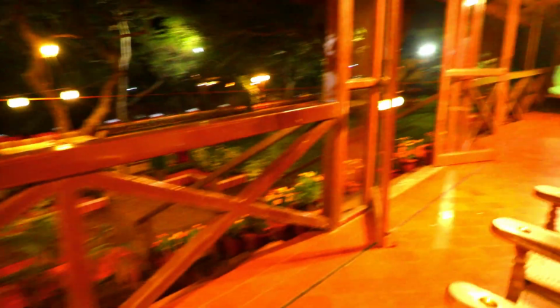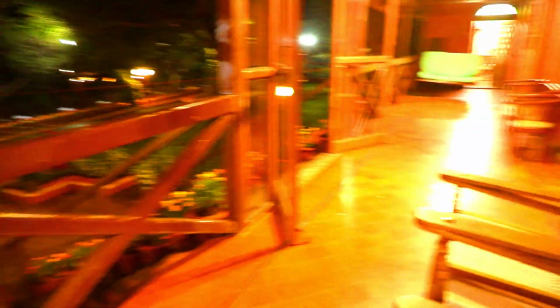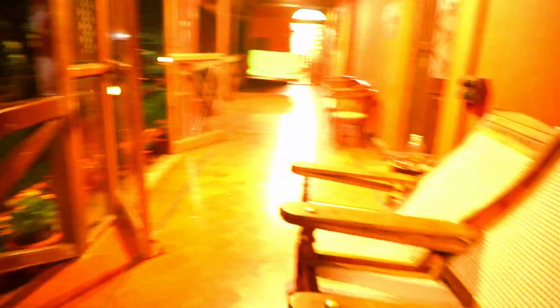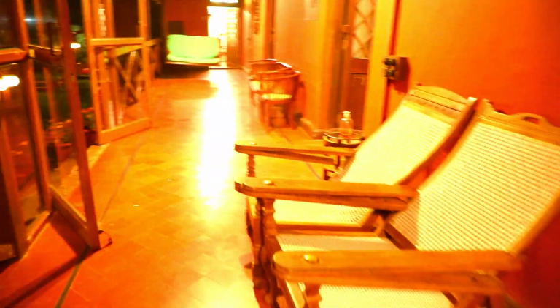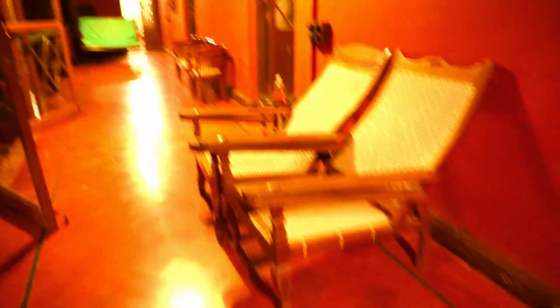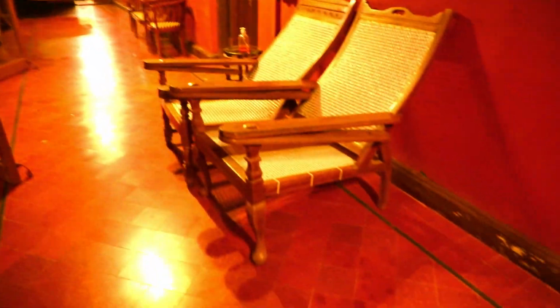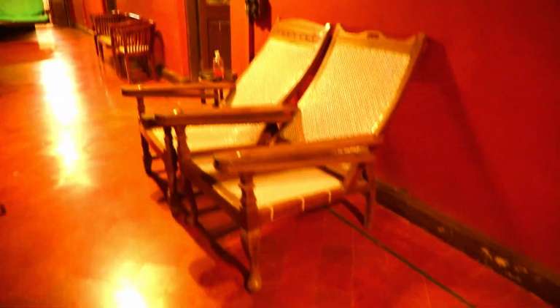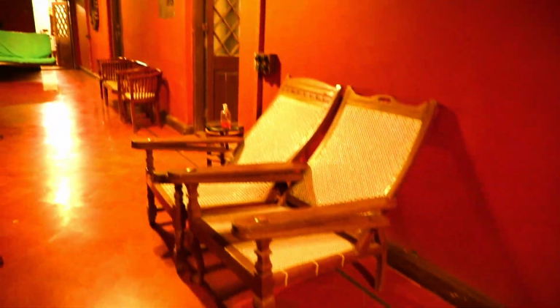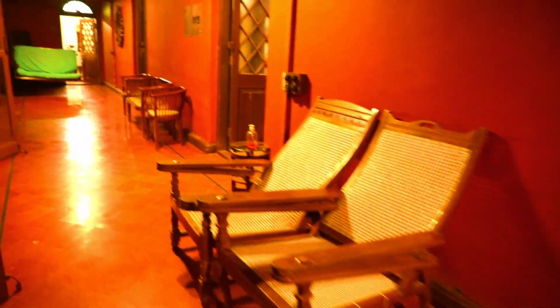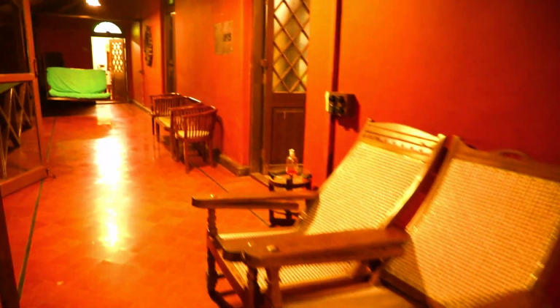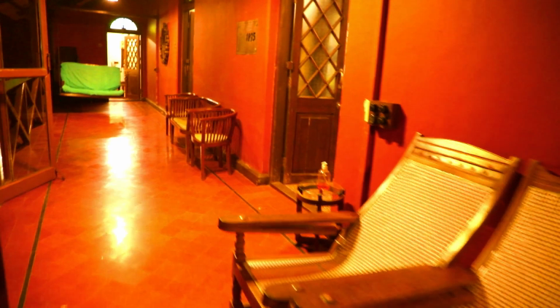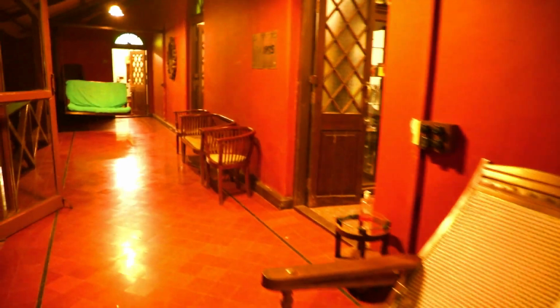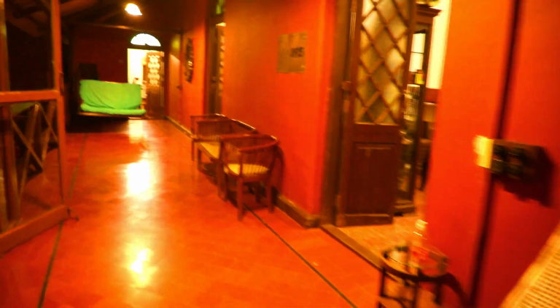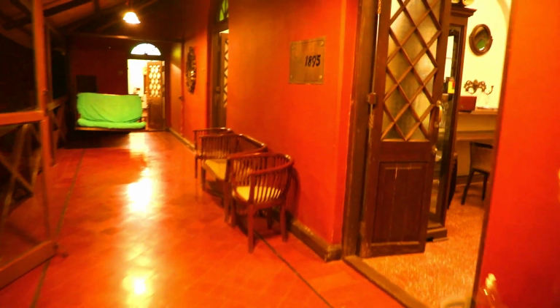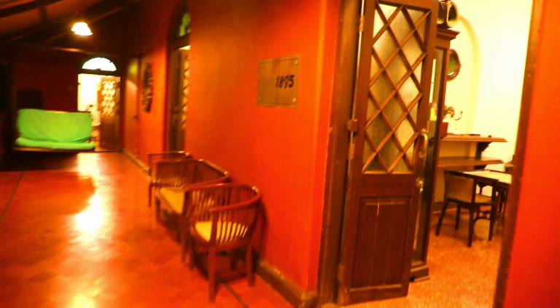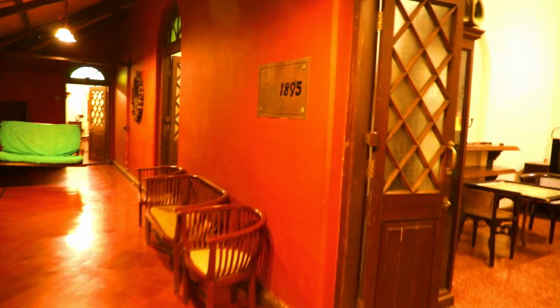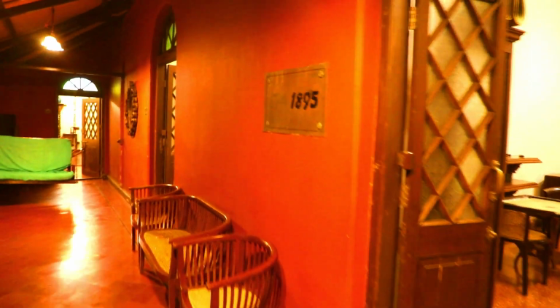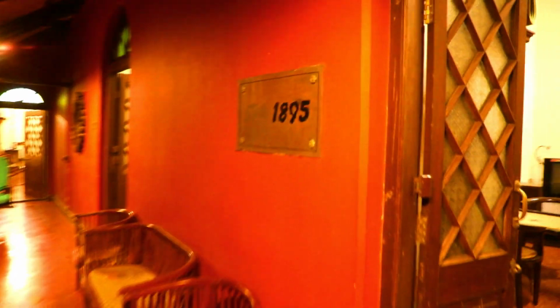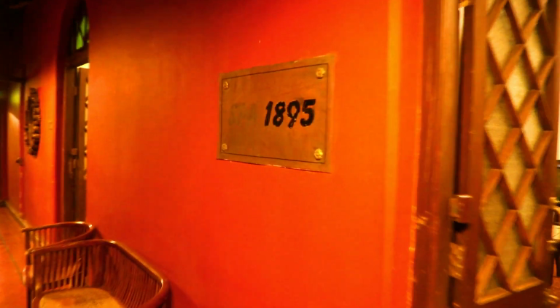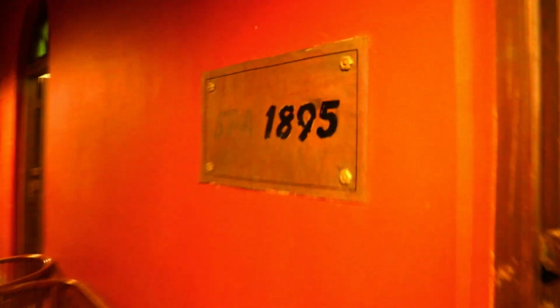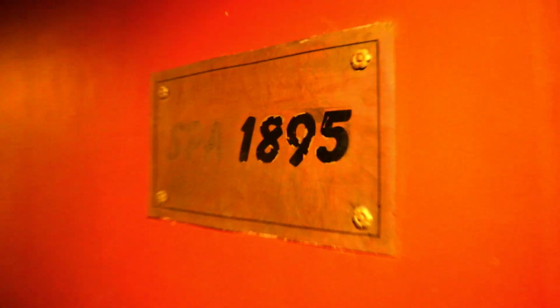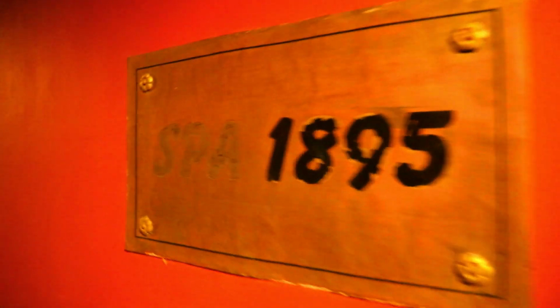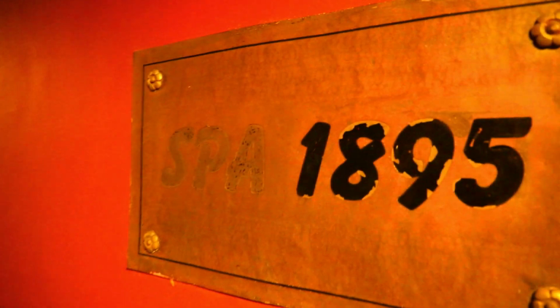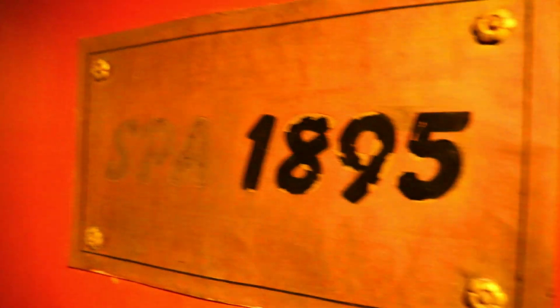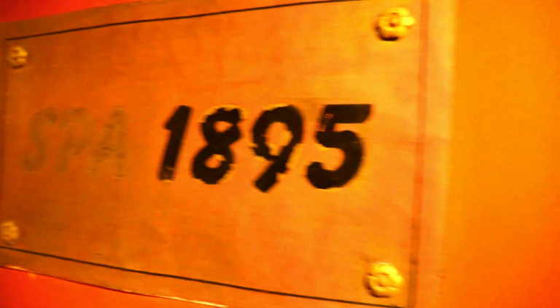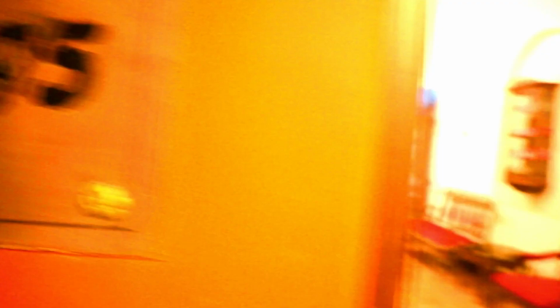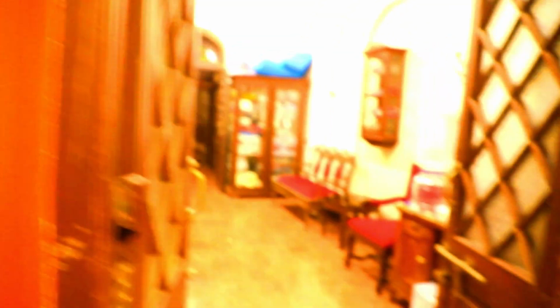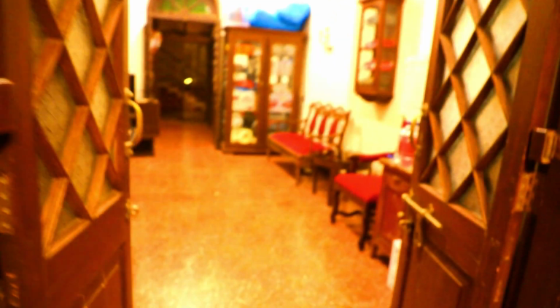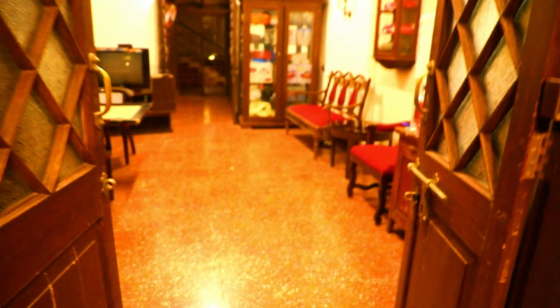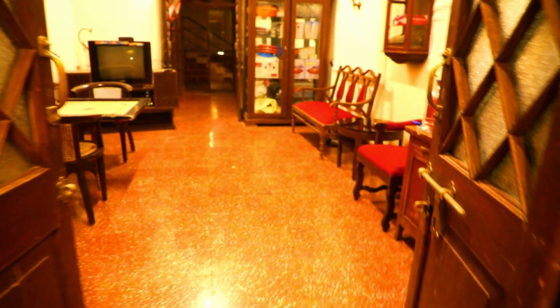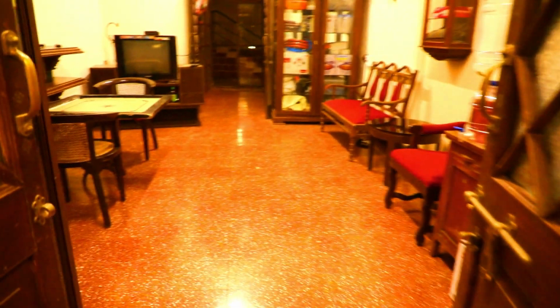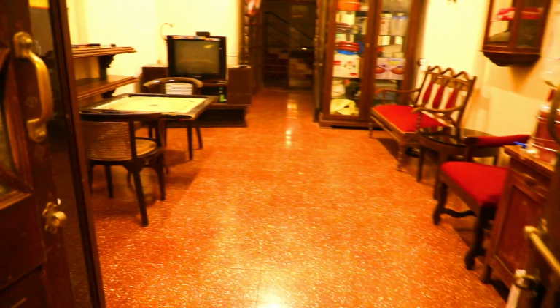This is a classic style chairs. As I mentioned, it's a 1895 house, so here's the living space.